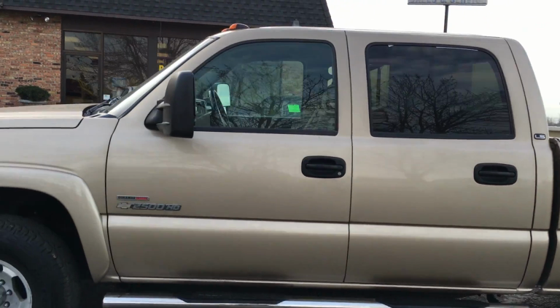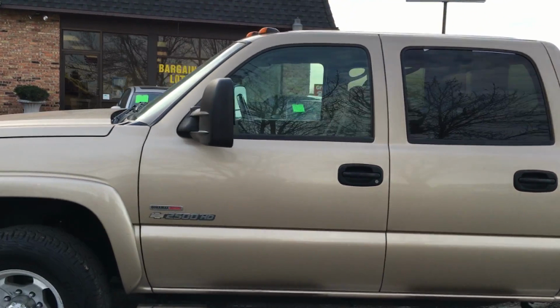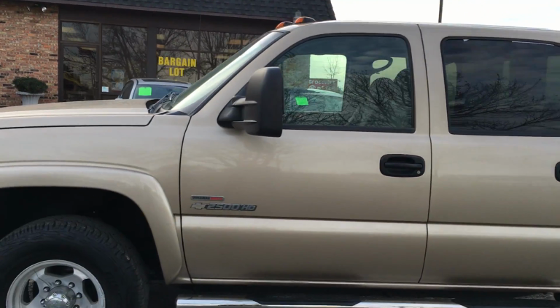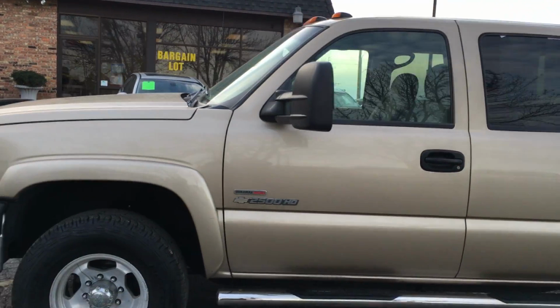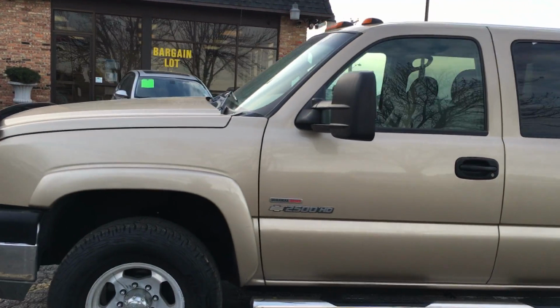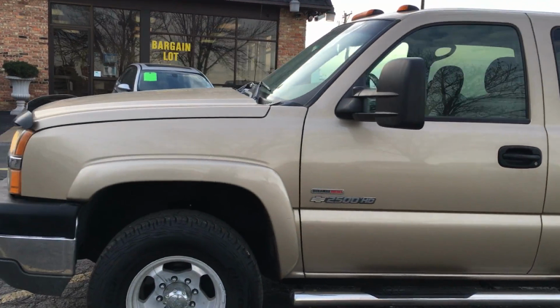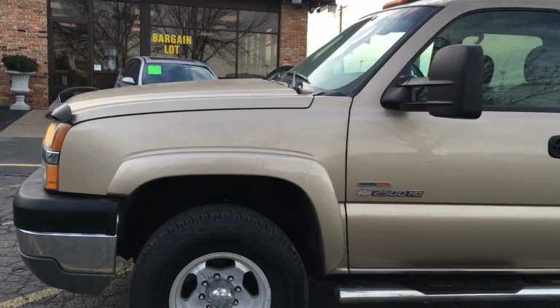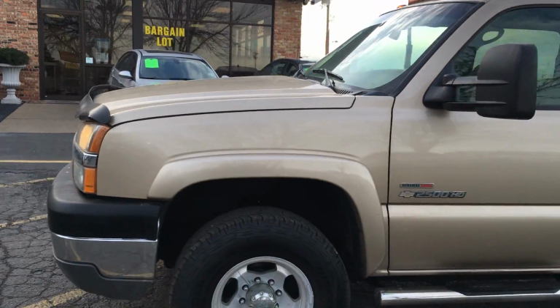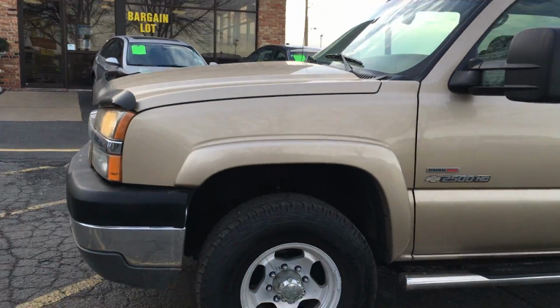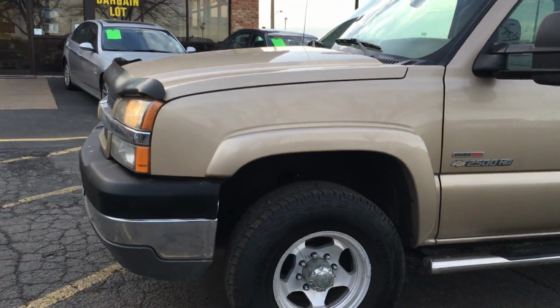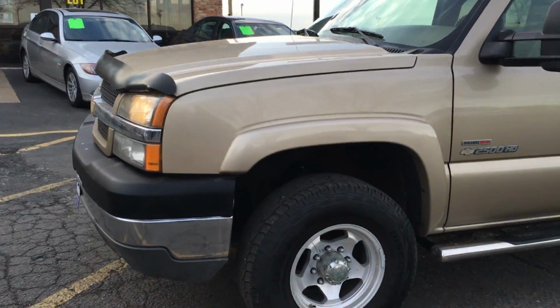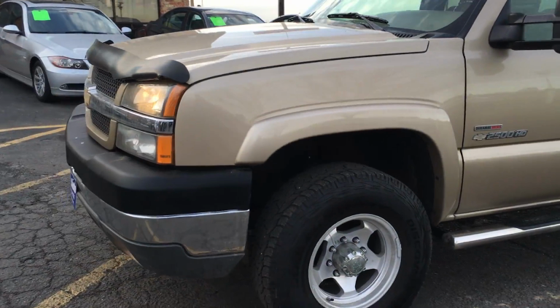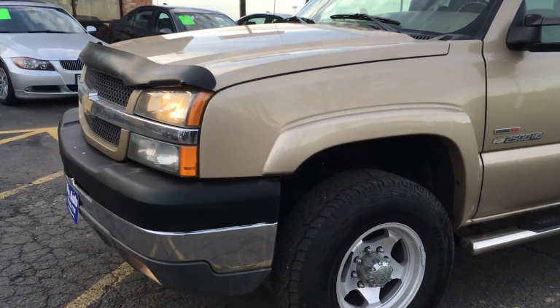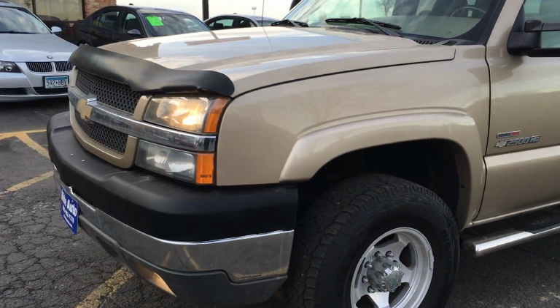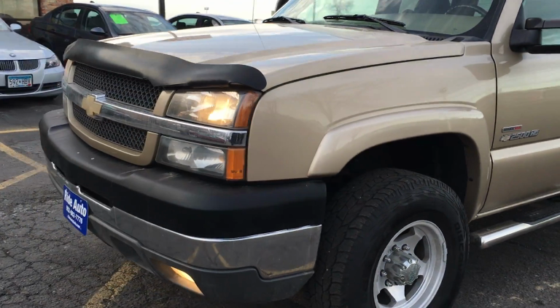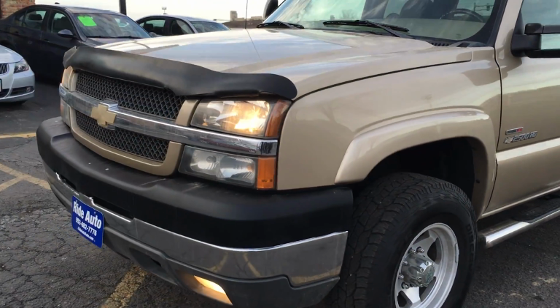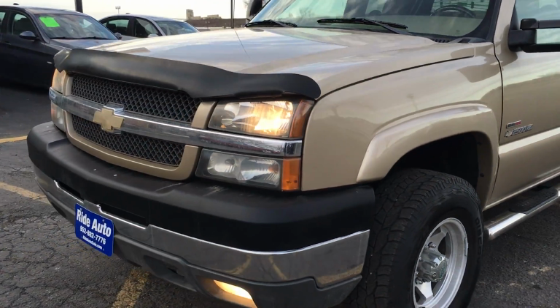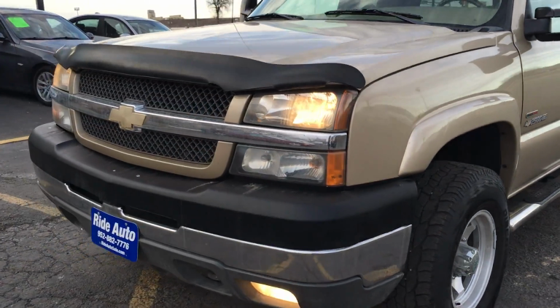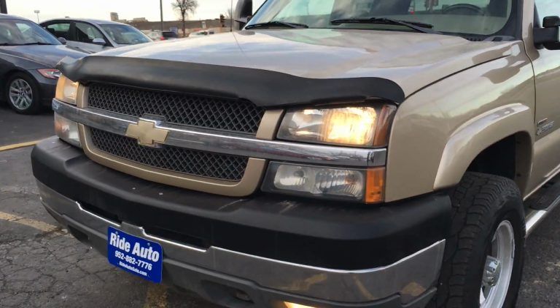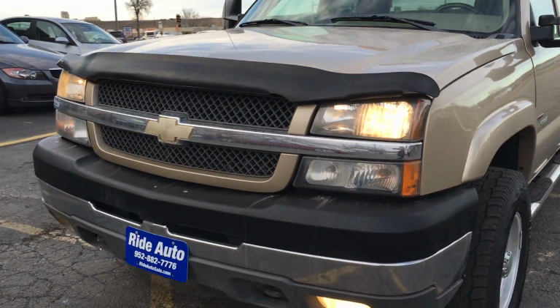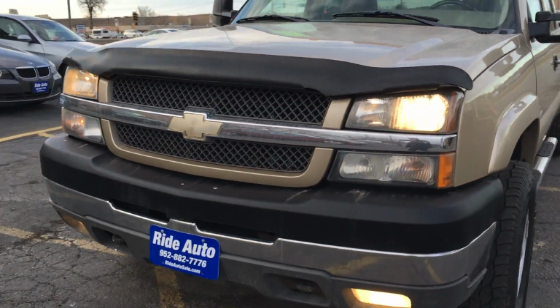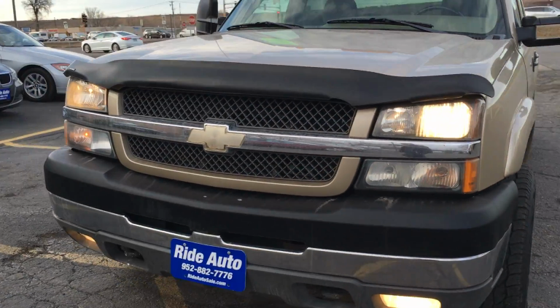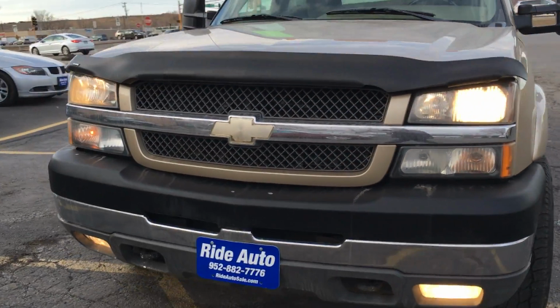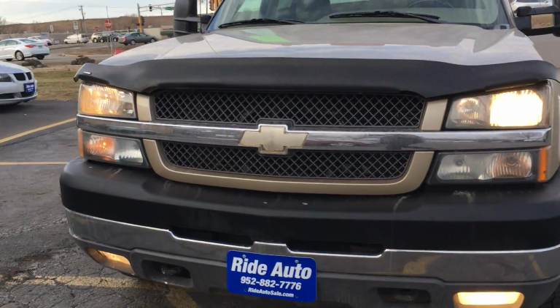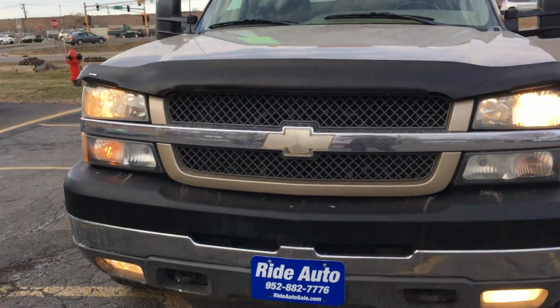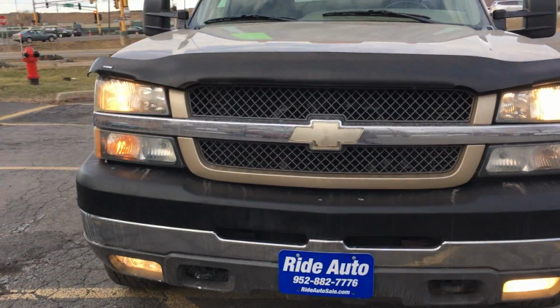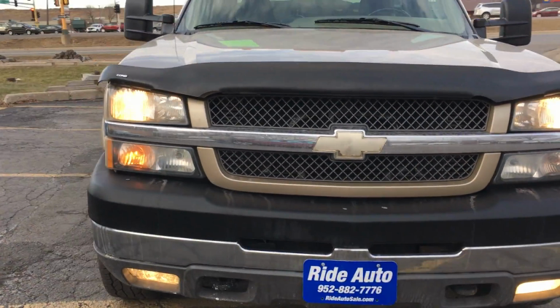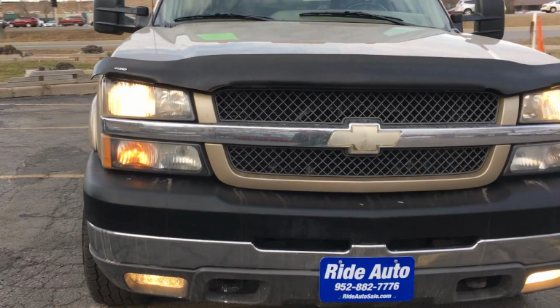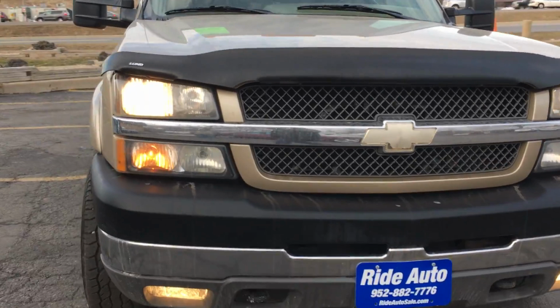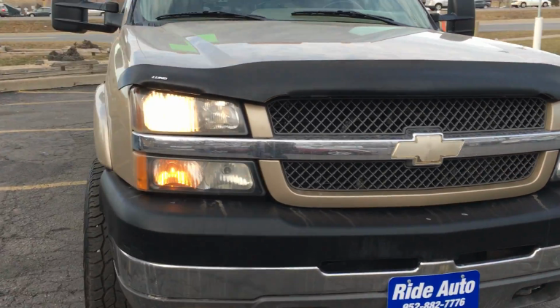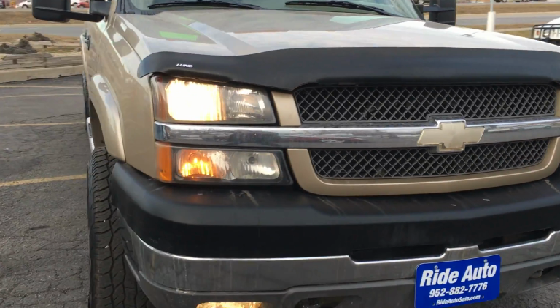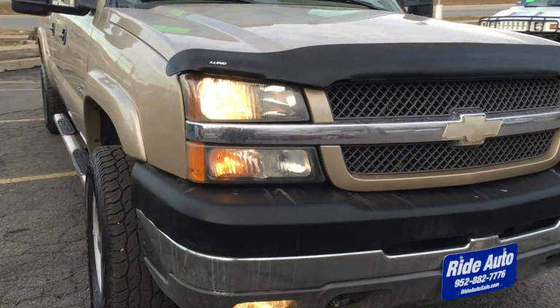Clearance lights on top, bug deflector, fog lights, tow hooks, and engine block heater. Of course, this truck is loaded up and it's clean.